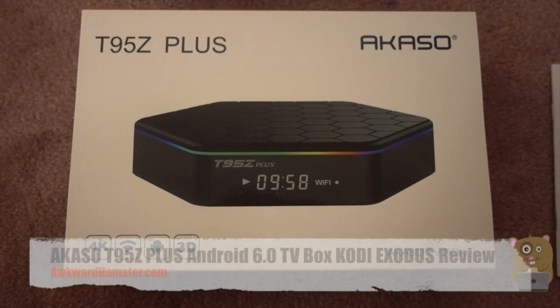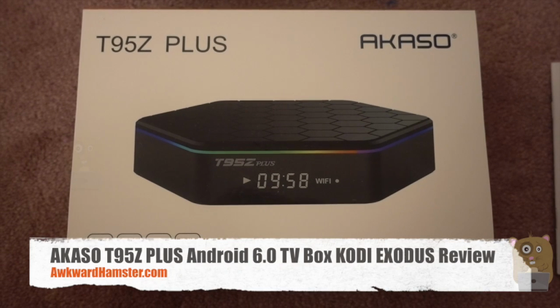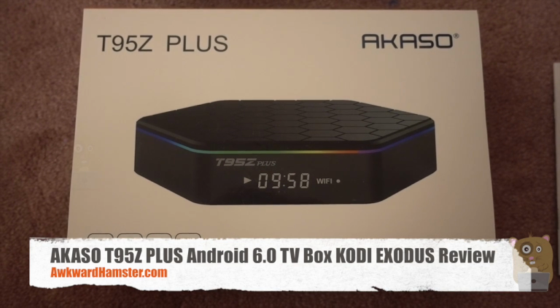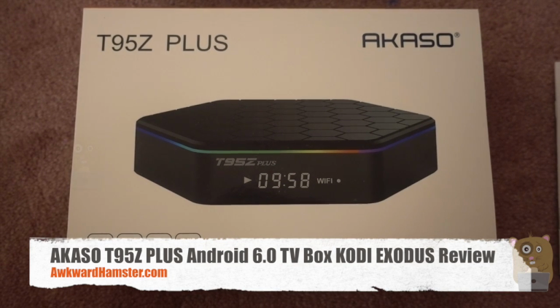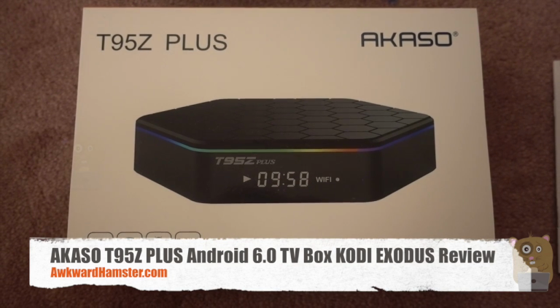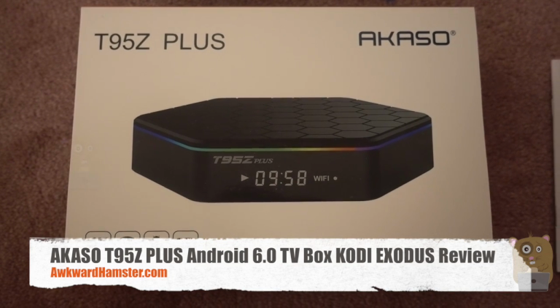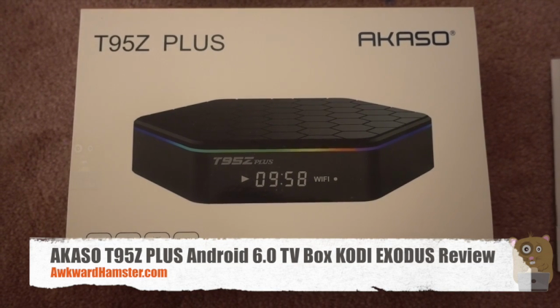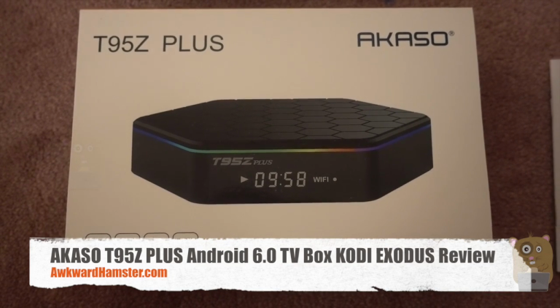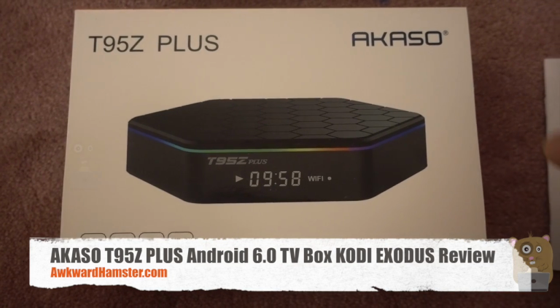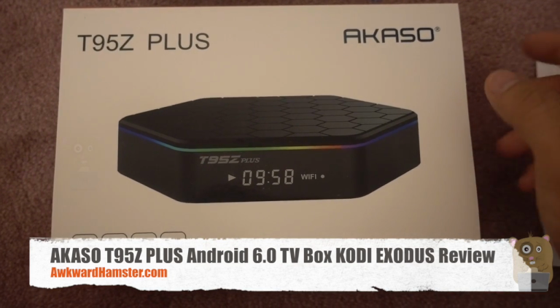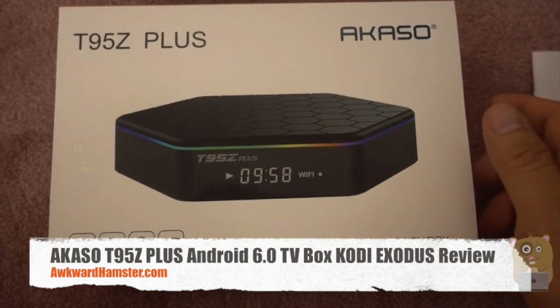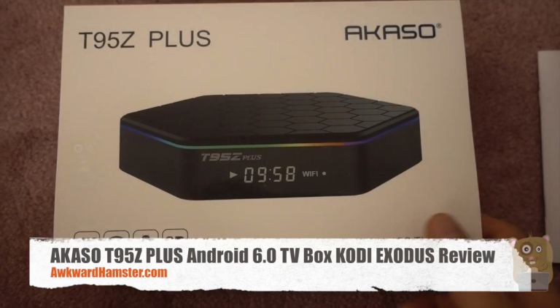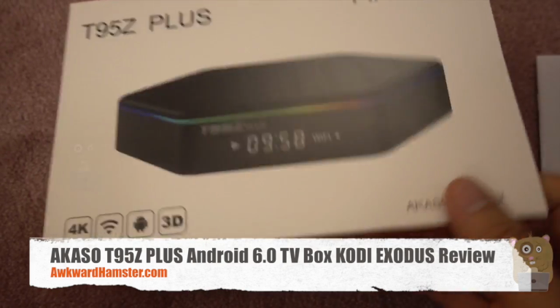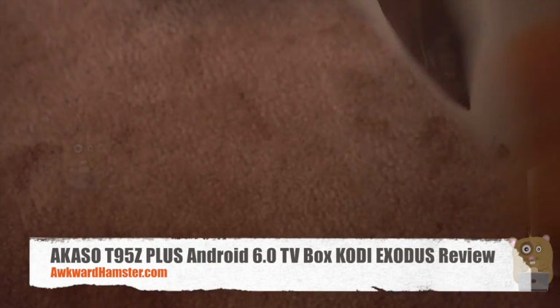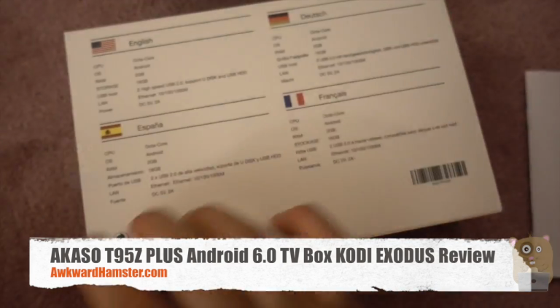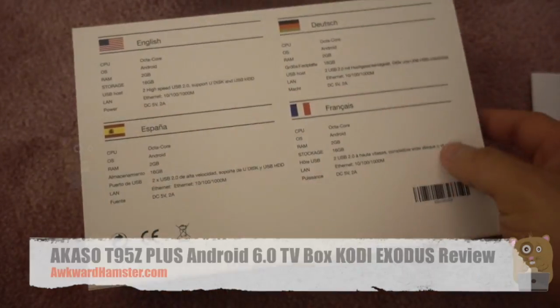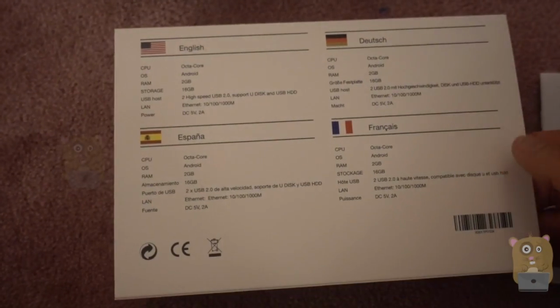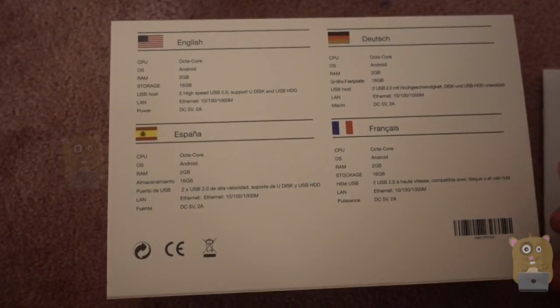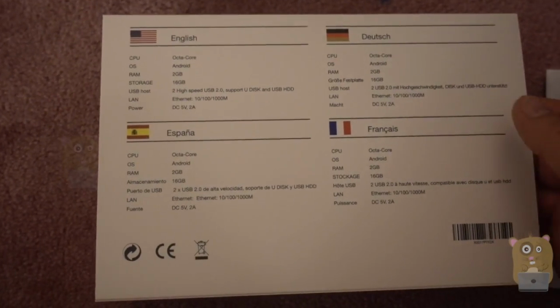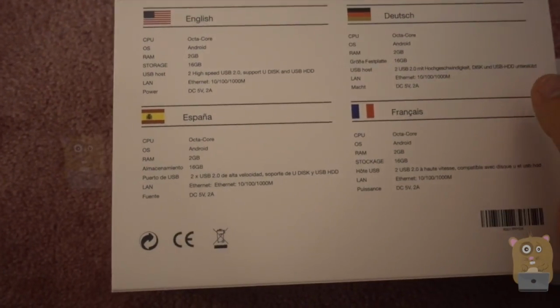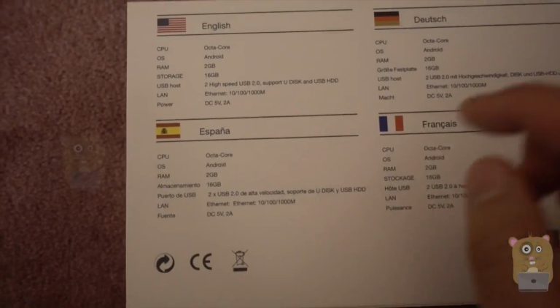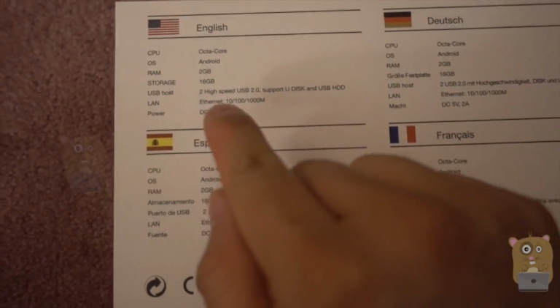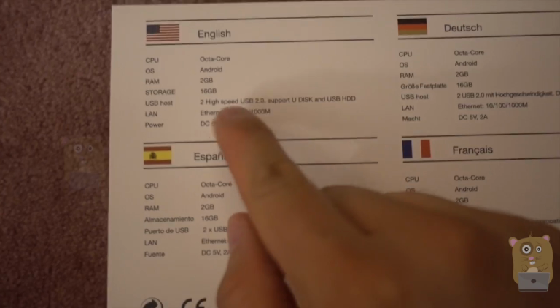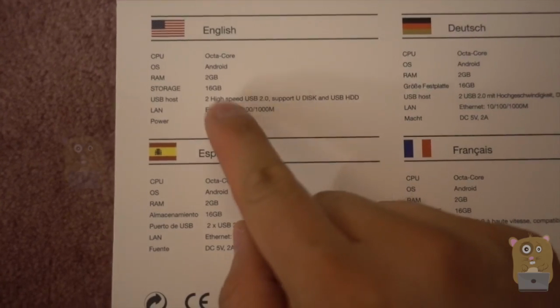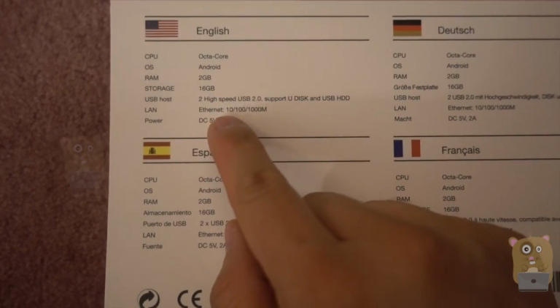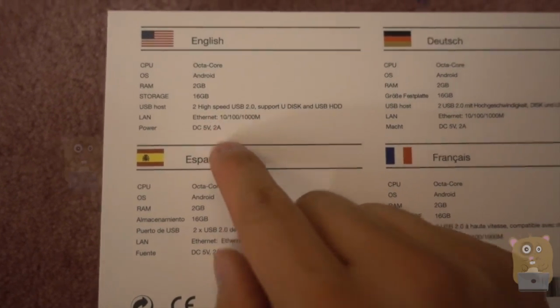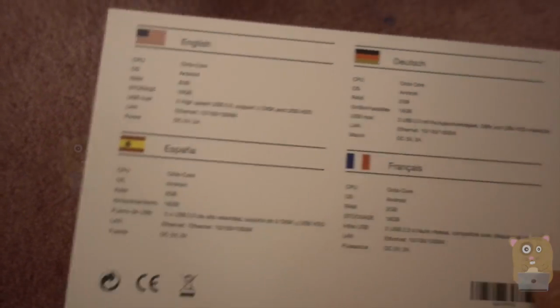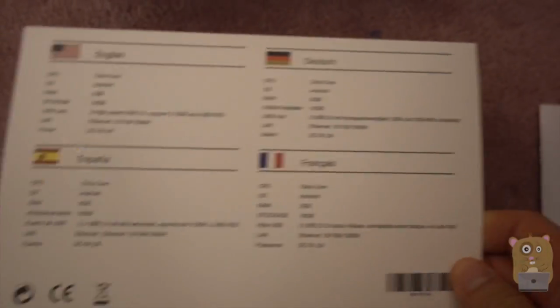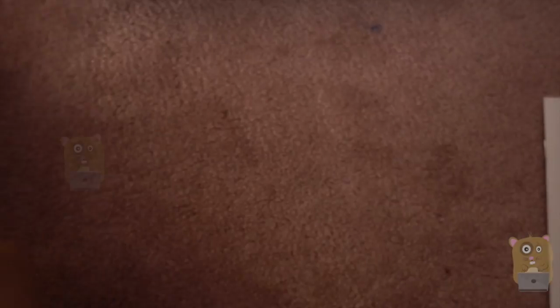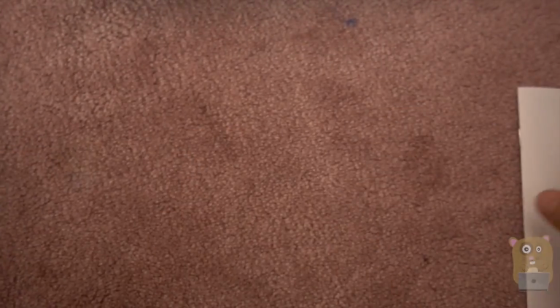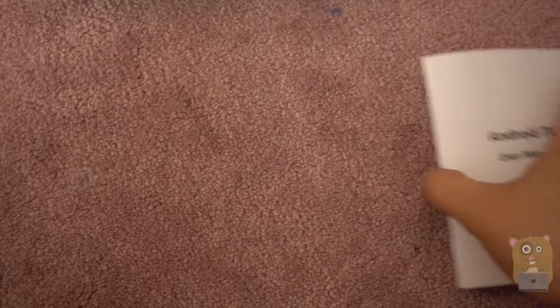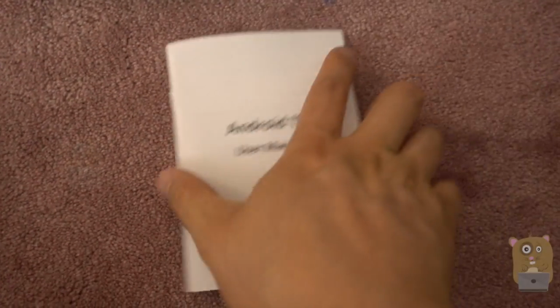Hi and welcome to Aquarhamster. Today I'll be reviewing the Zocasso Android TV box Model T95Z Plus. This one runs Android 6.0. Here are some of the specs for this item, and this cost about $73 off Amazon.